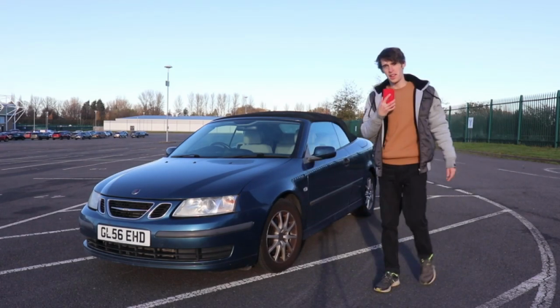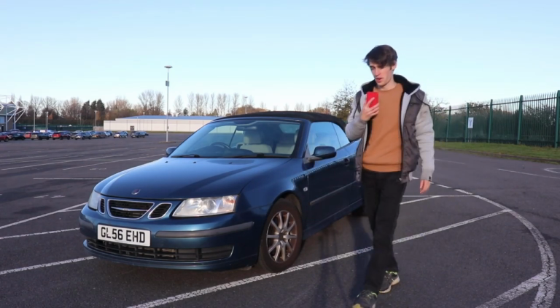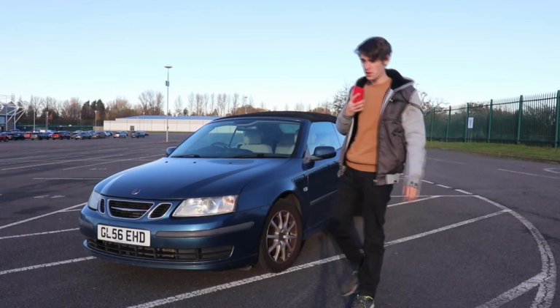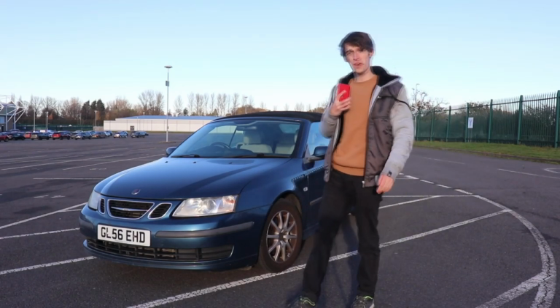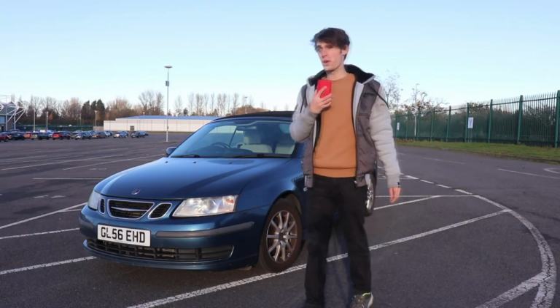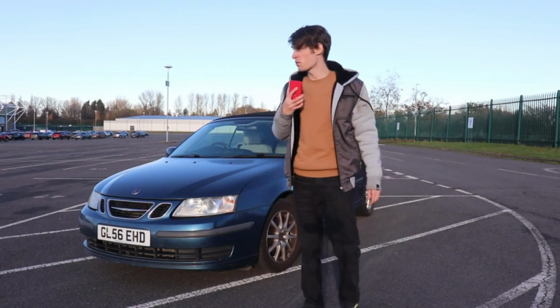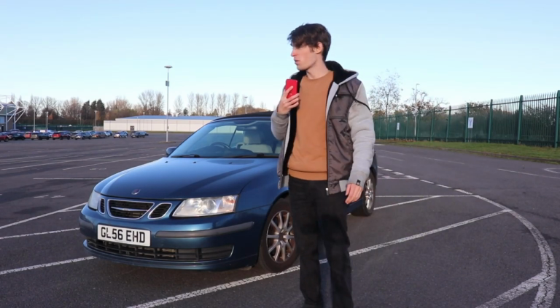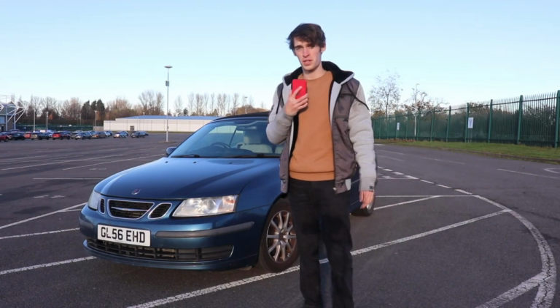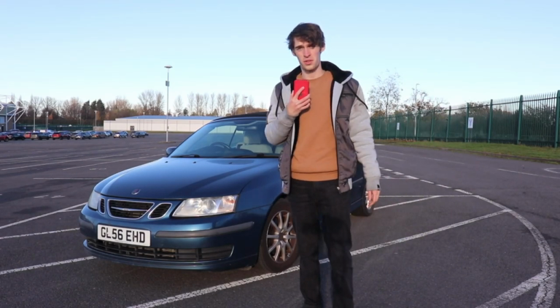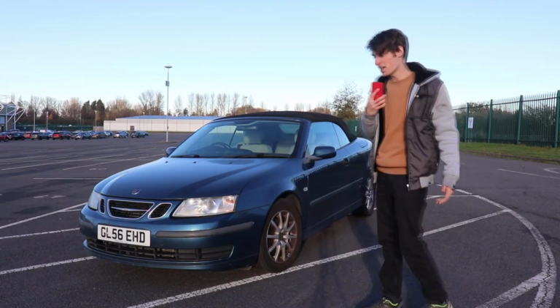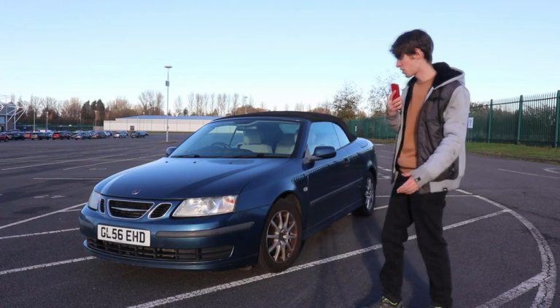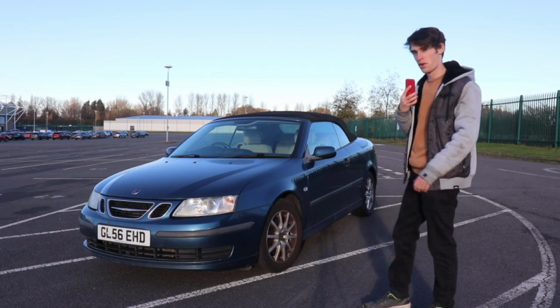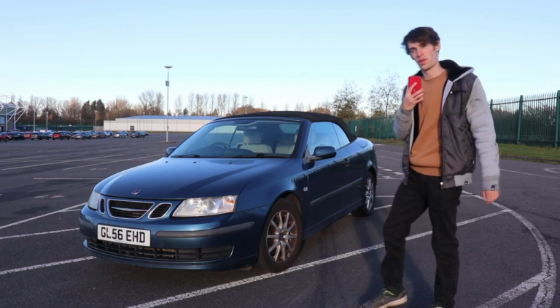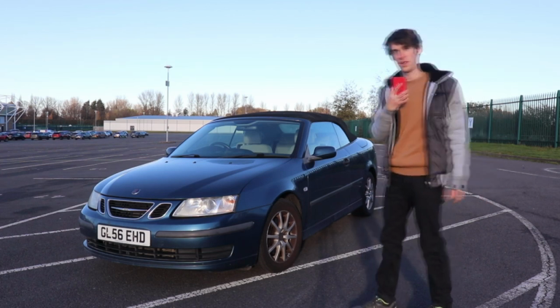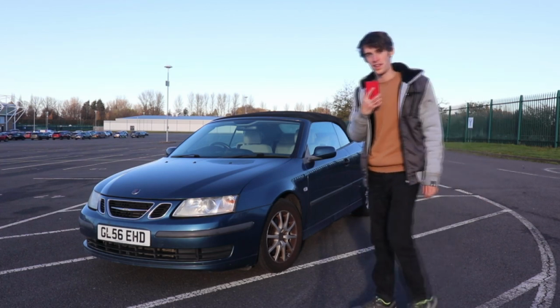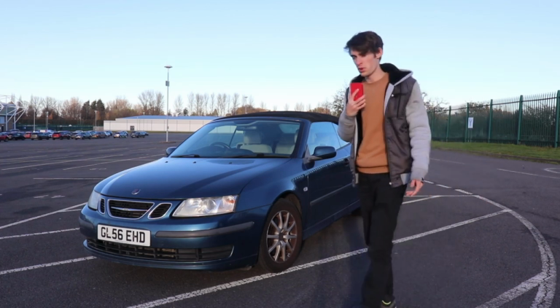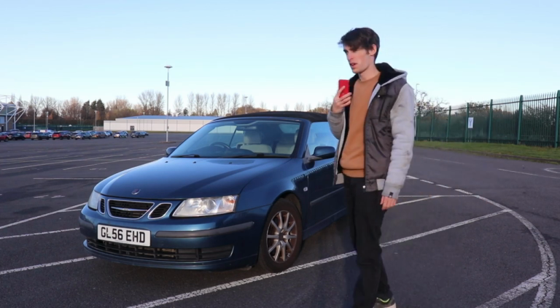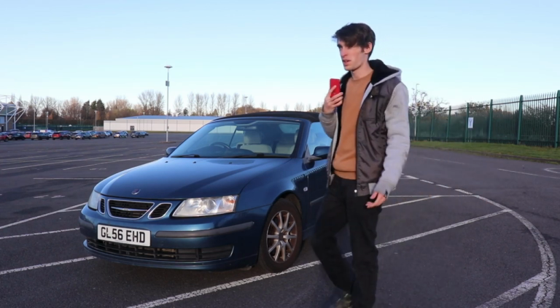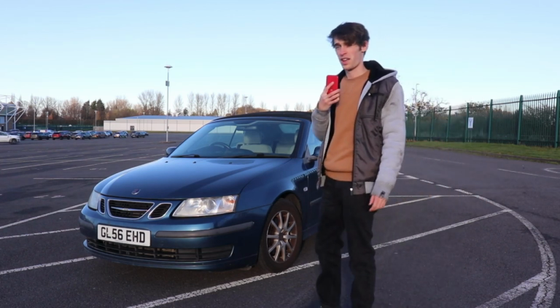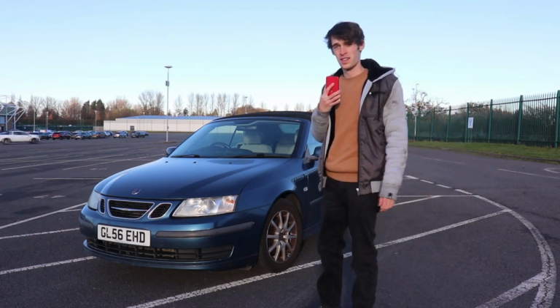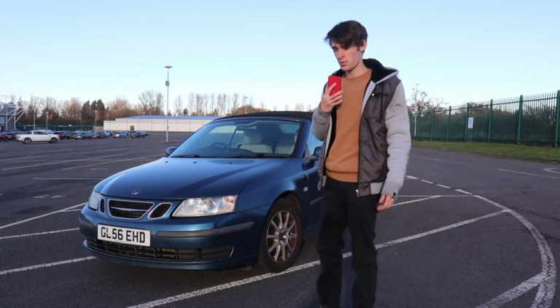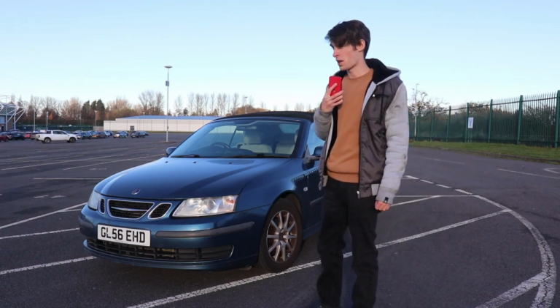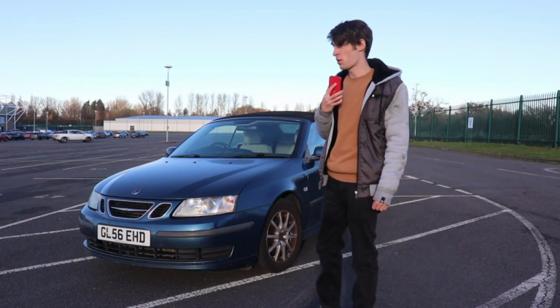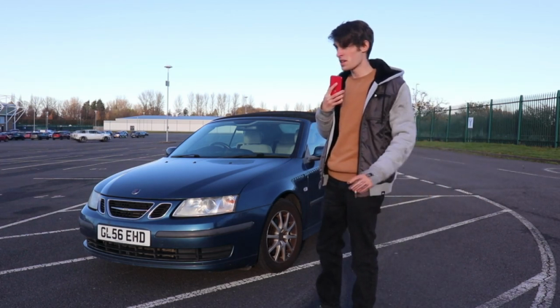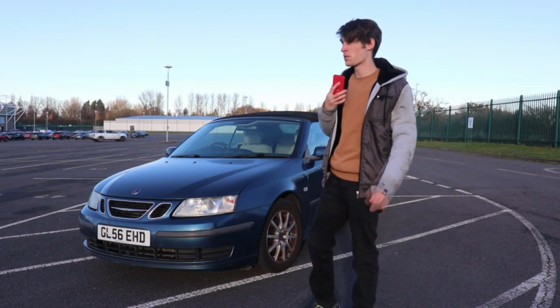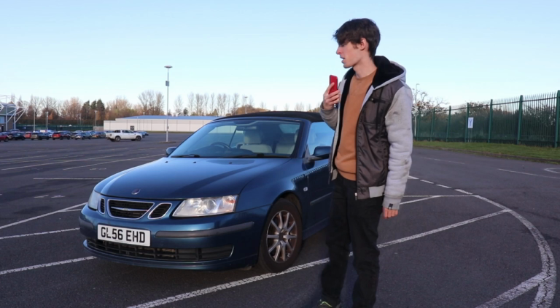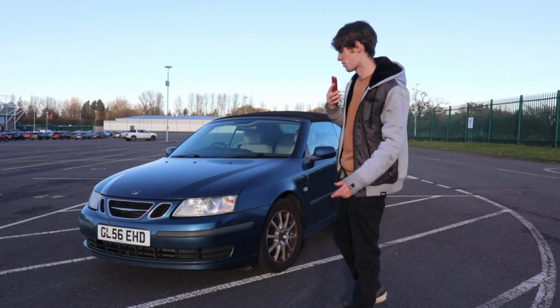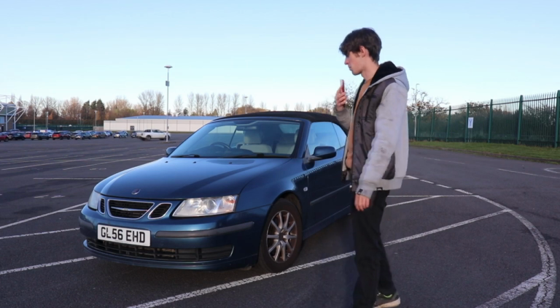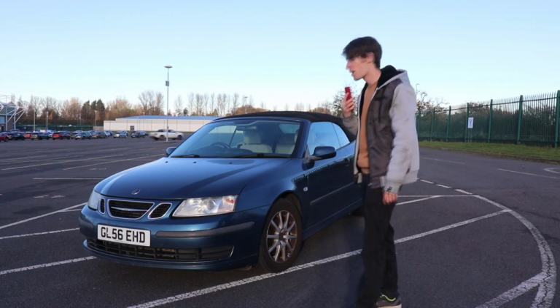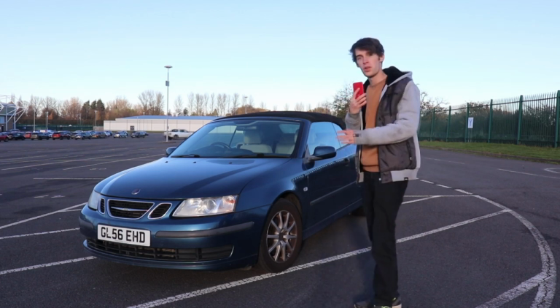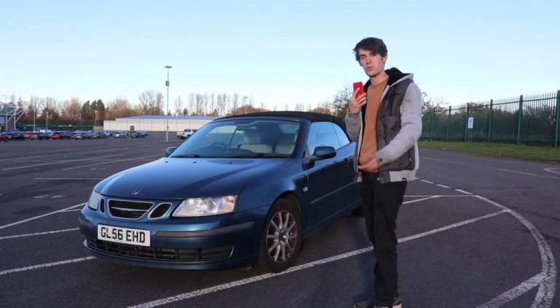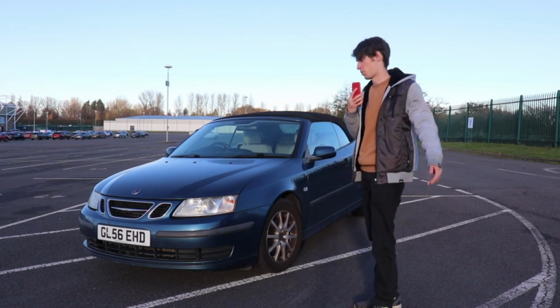Hello and welcome back to another video on my channel. Take a look at what I've bought now. I bought another car, I've done it again. I seem to be doing that too often — it is a bit of an addiction I must admit, but look at what I've bought.